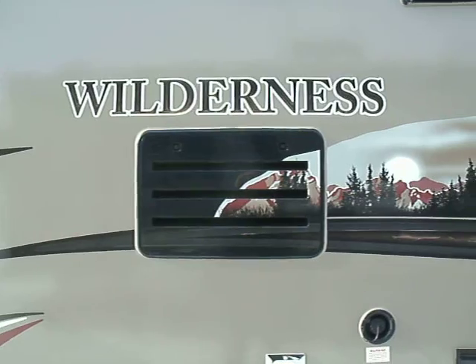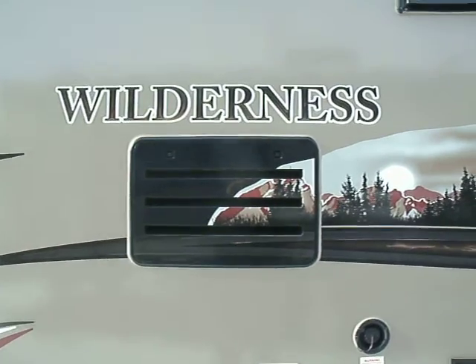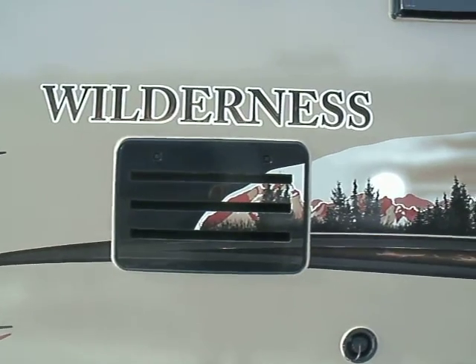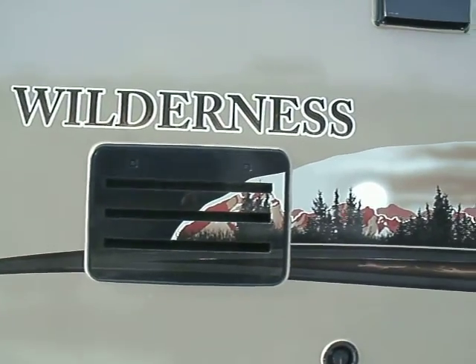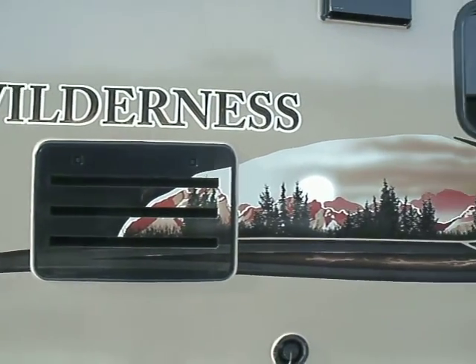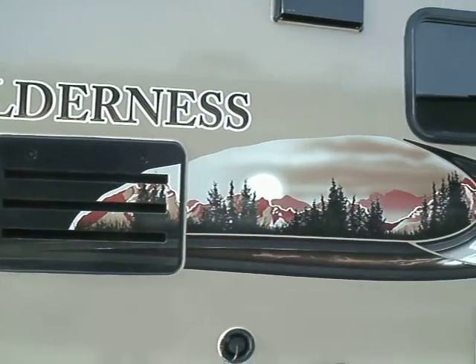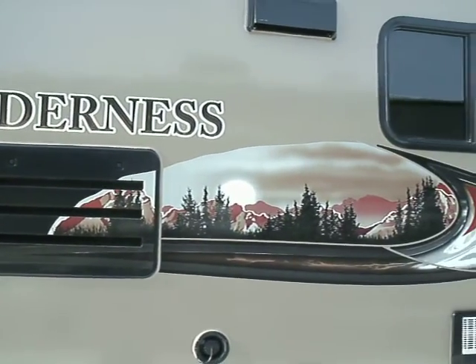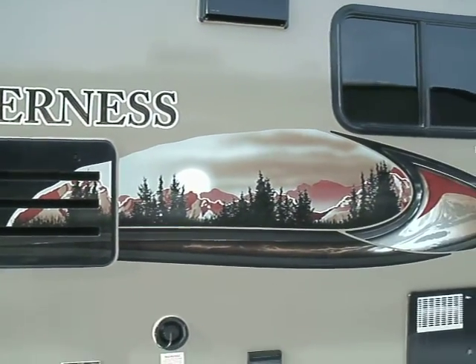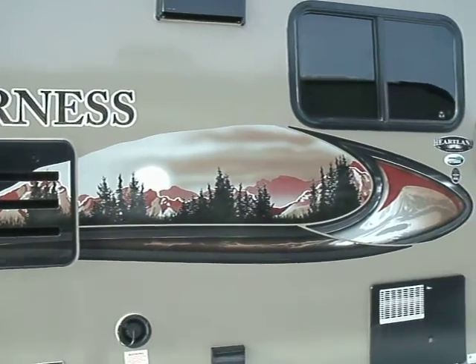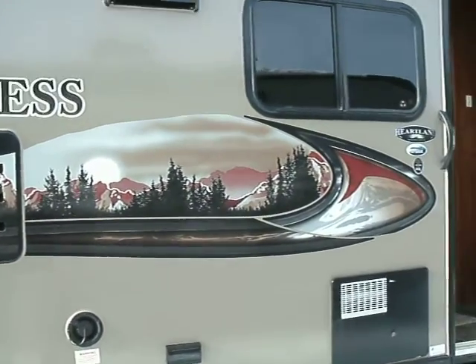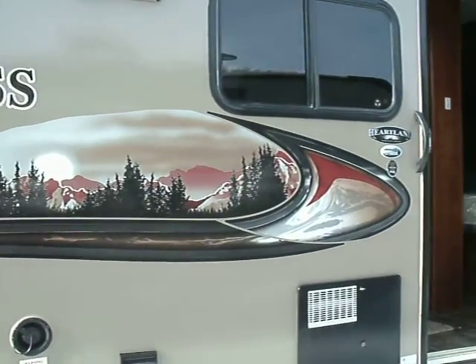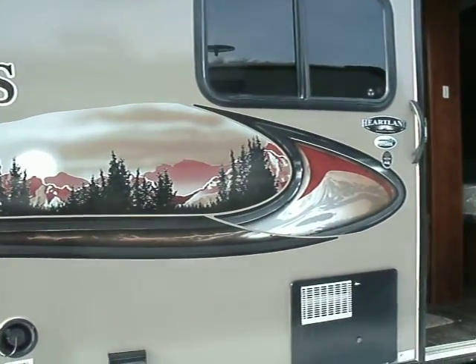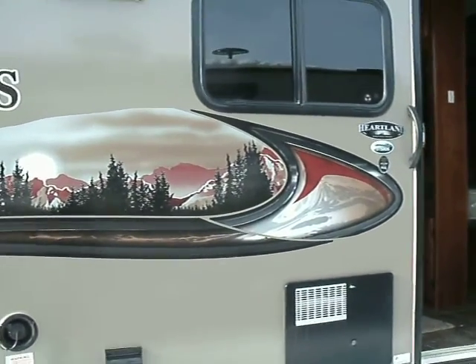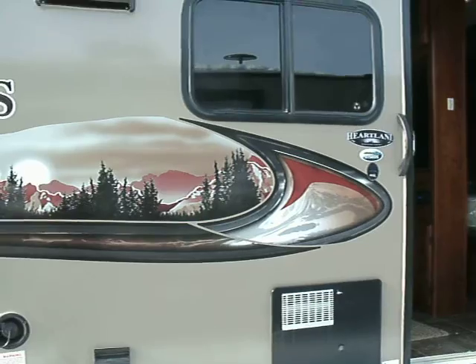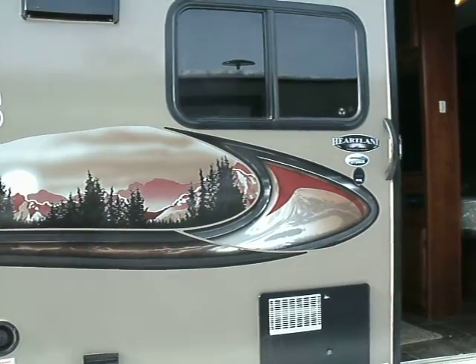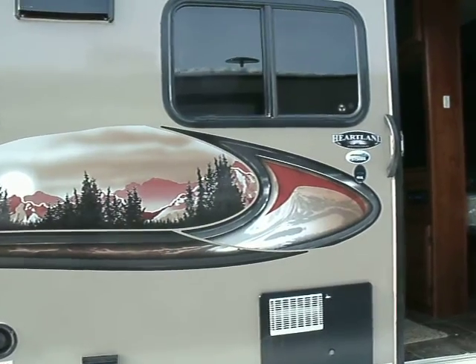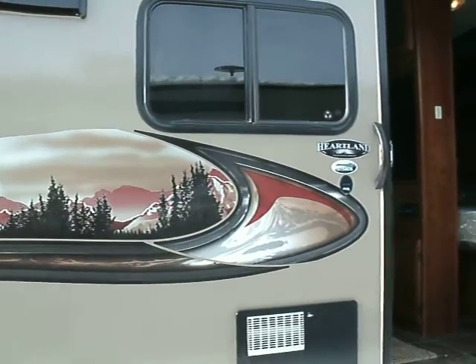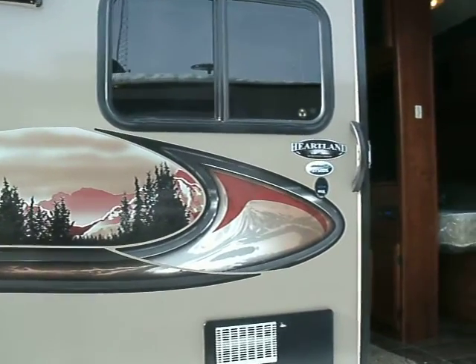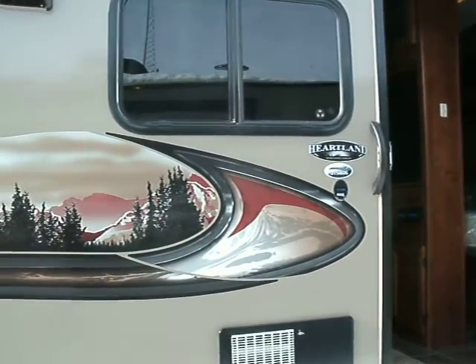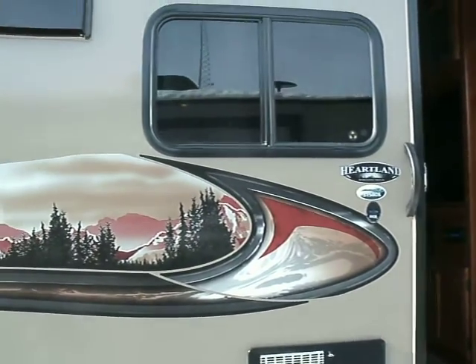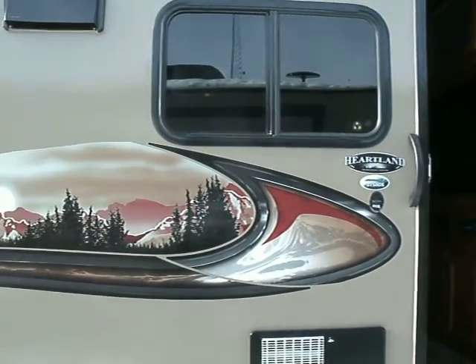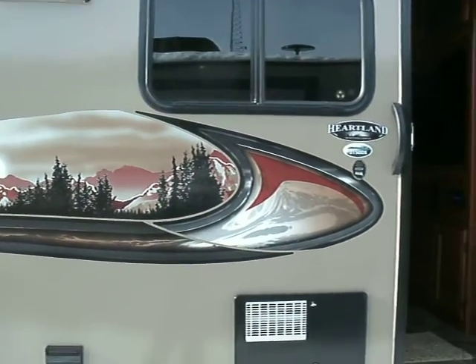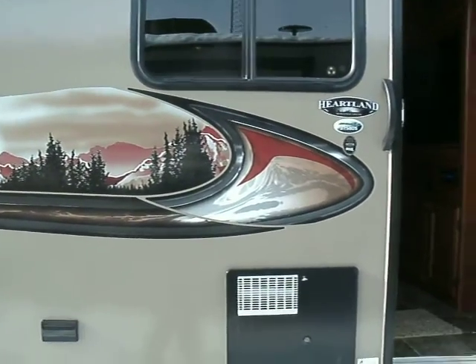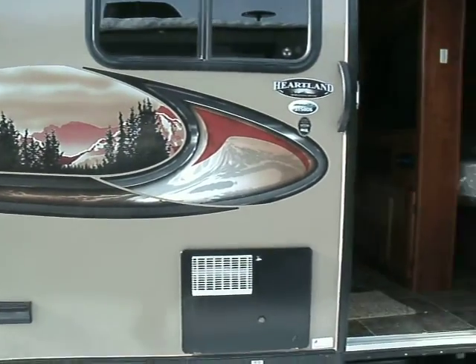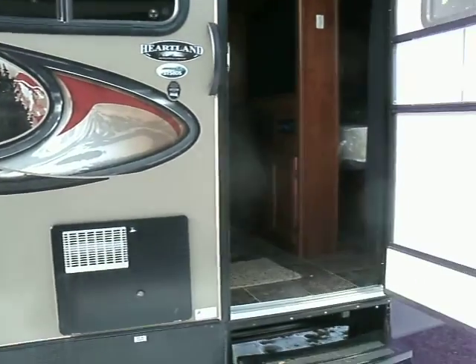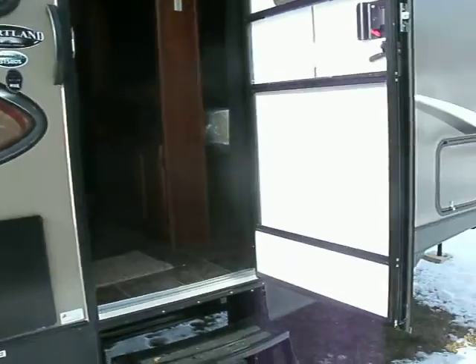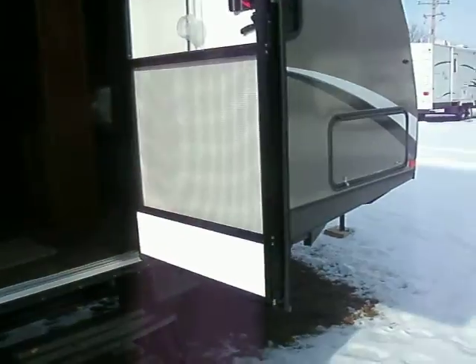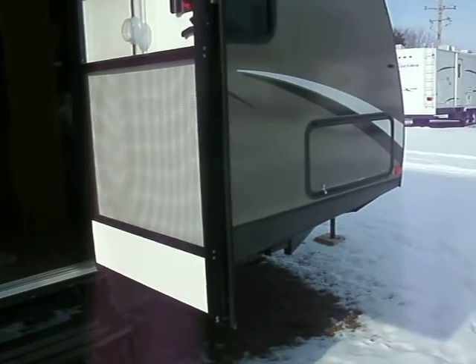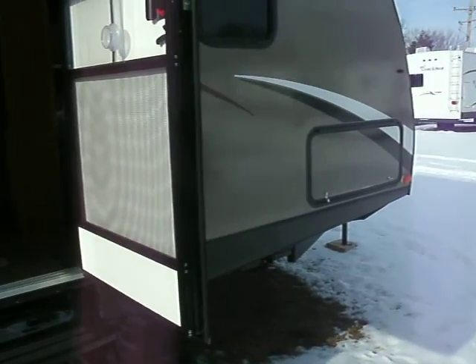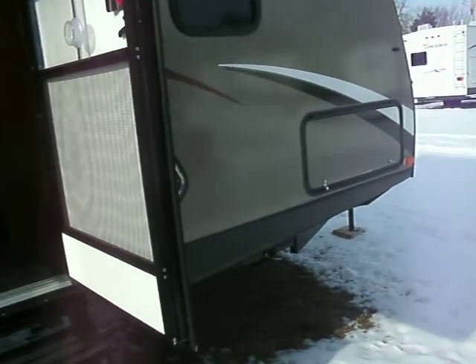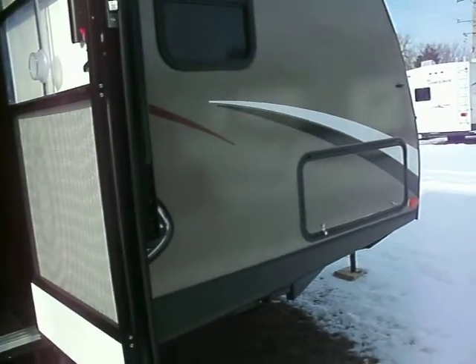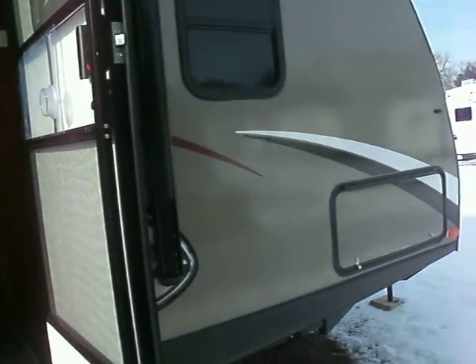Hey everybody, this is JR from McDowell RV. You can call me at 810-793-4454 for any questions on this unit or any other trailer that we have on the lot.